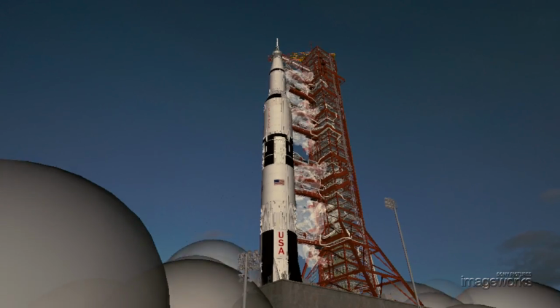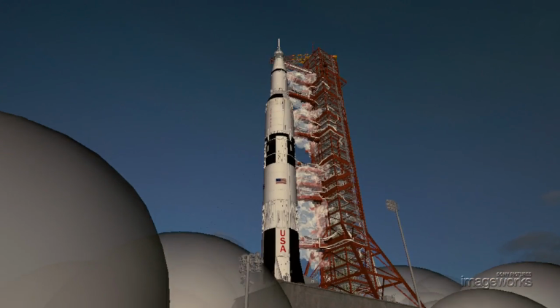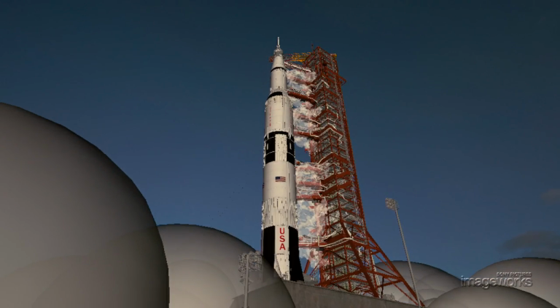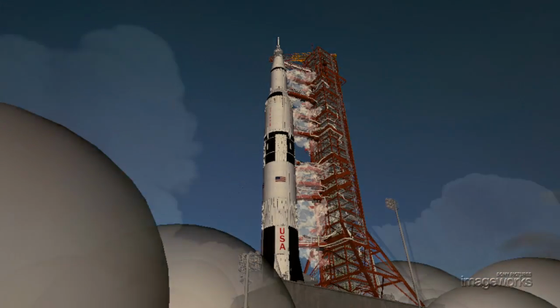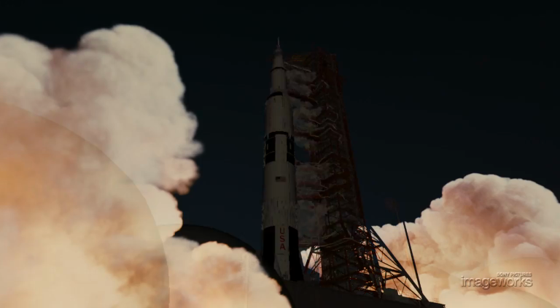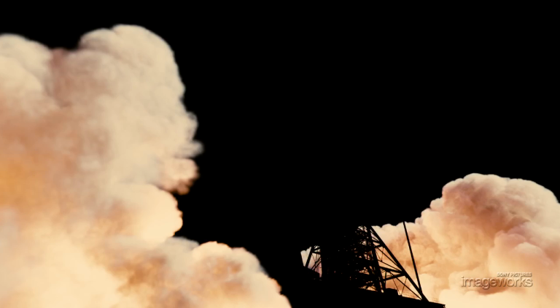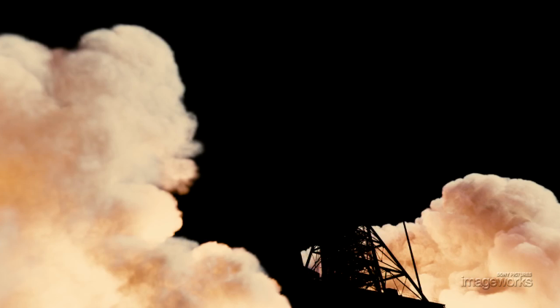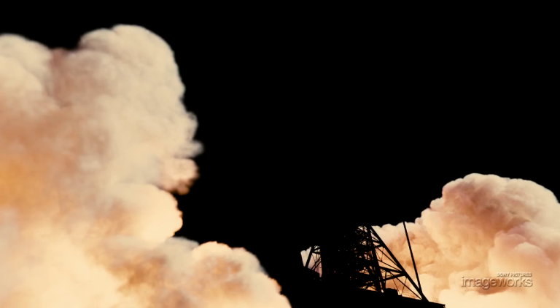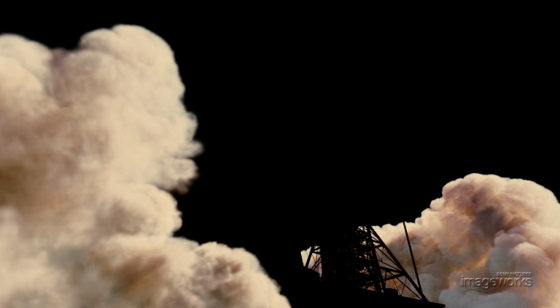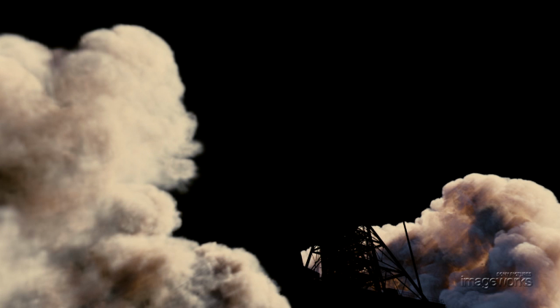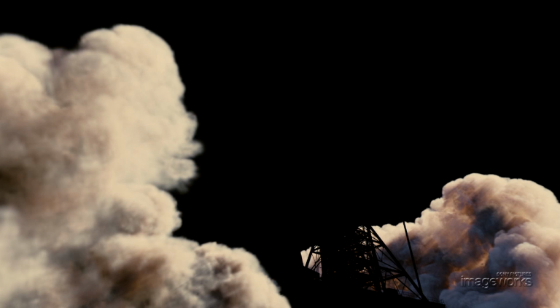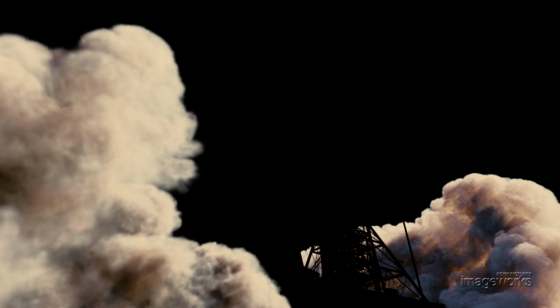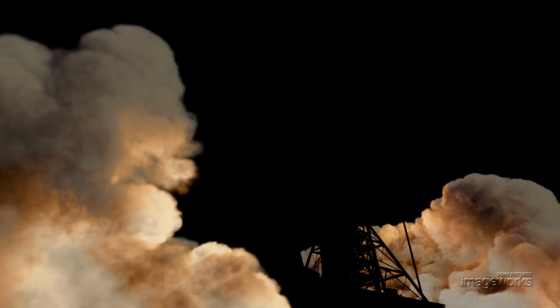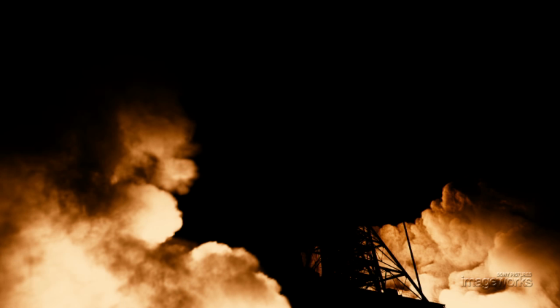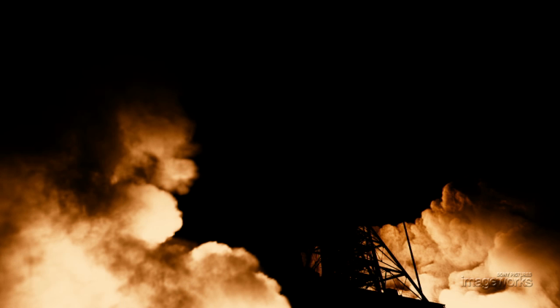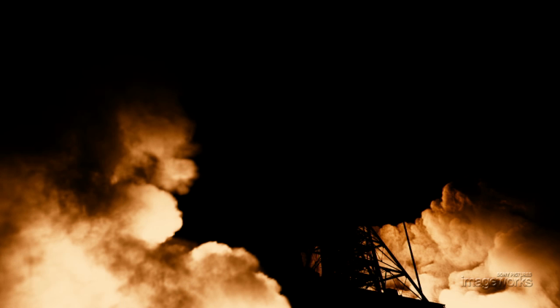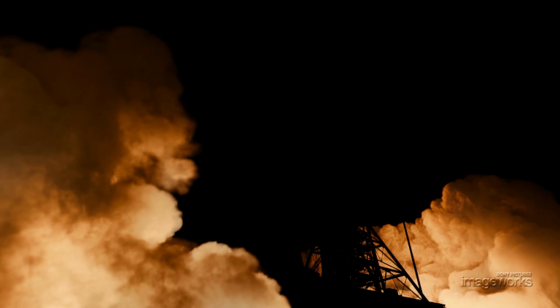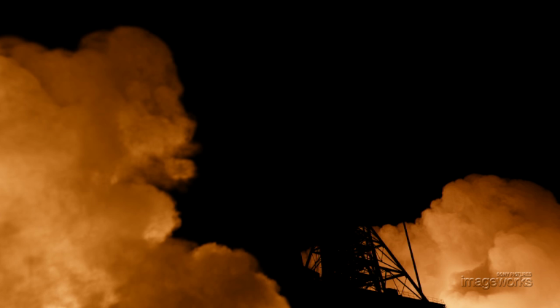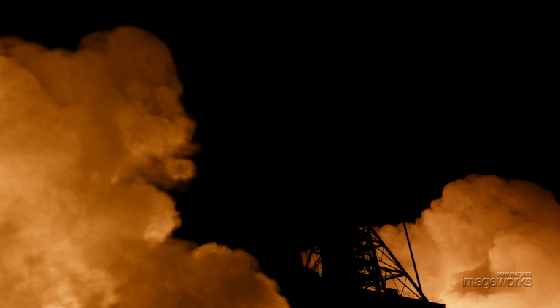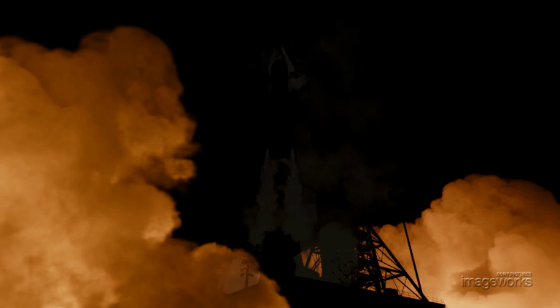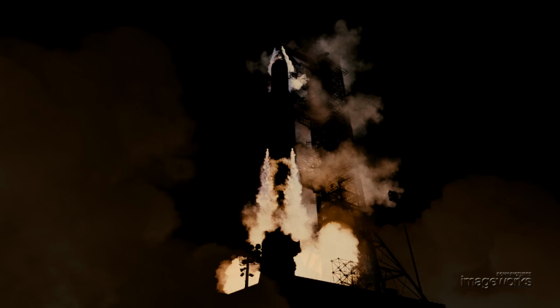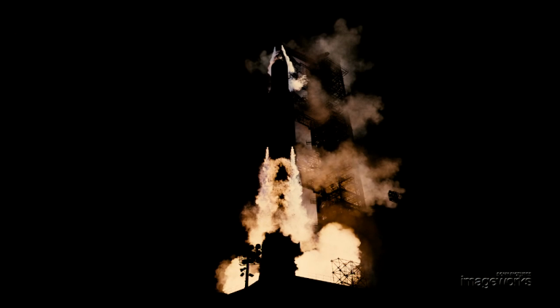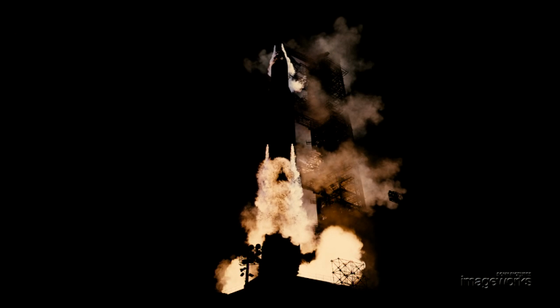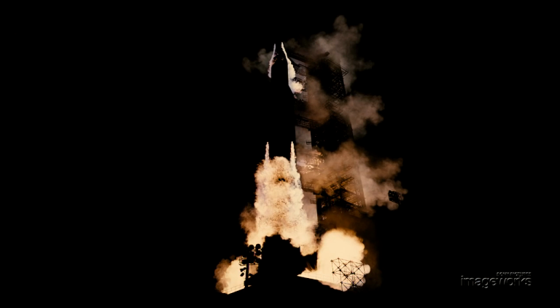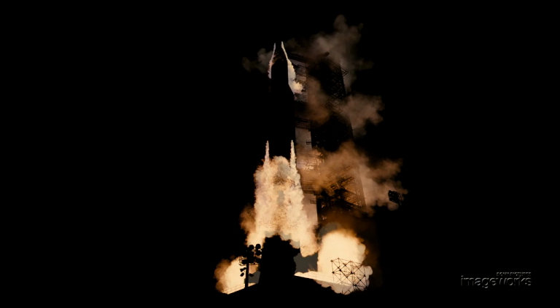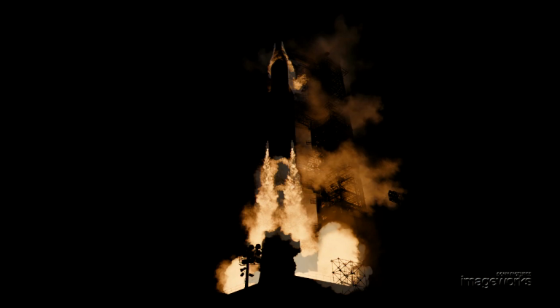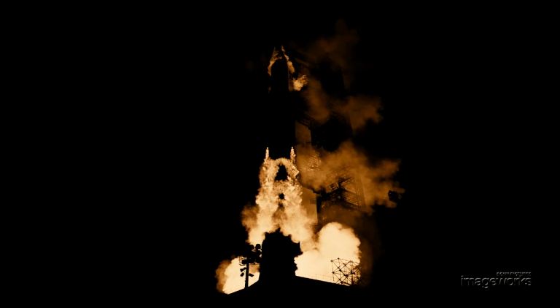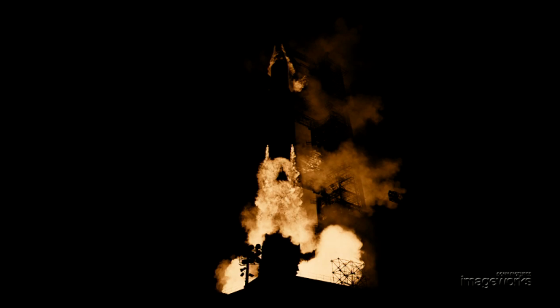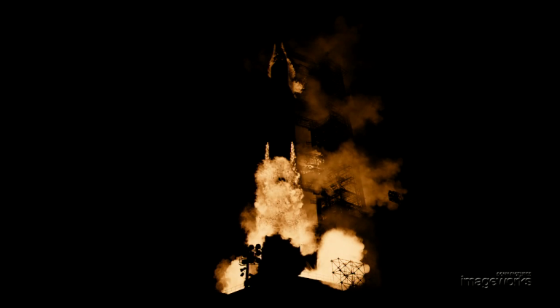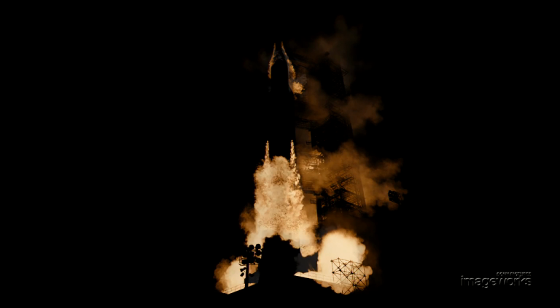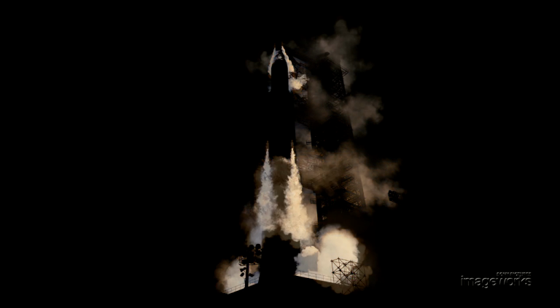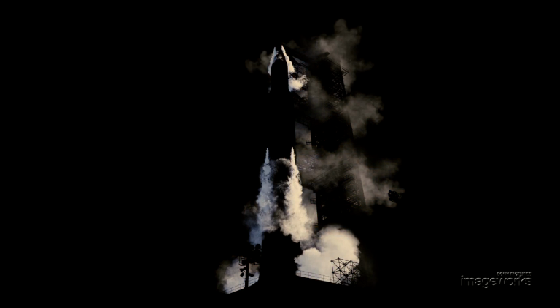To create these large scale volume effects, we wound up rendering everything using Arnold, which is our ray tracer, to get the appropriate lighting and illumination levels. Also, integrating it all together allowed us to marry and blend all of these elements in one render pass.